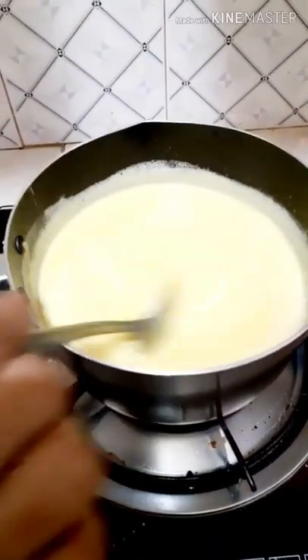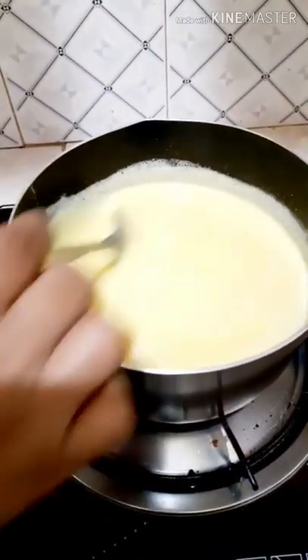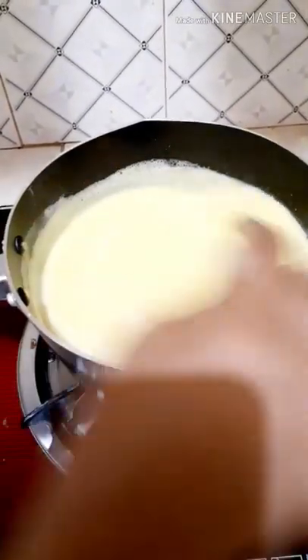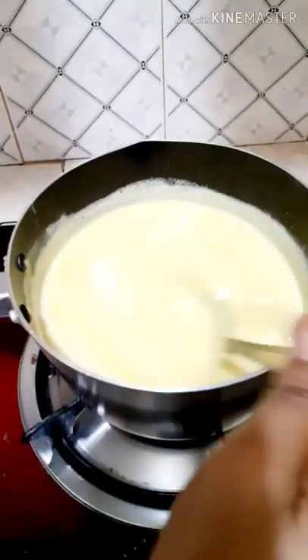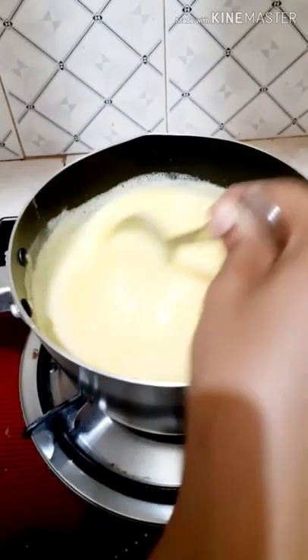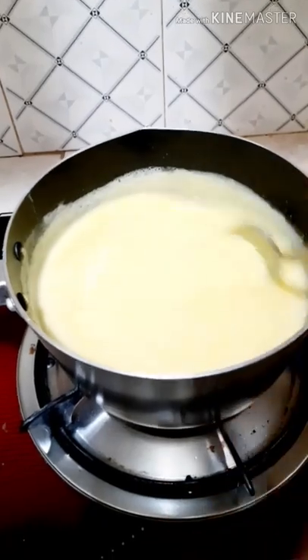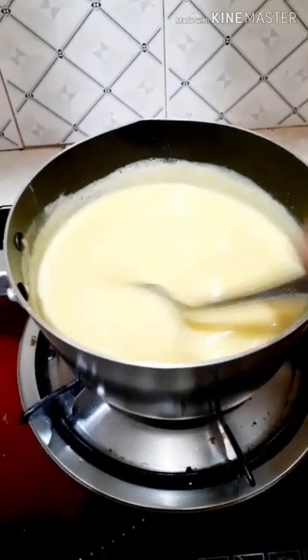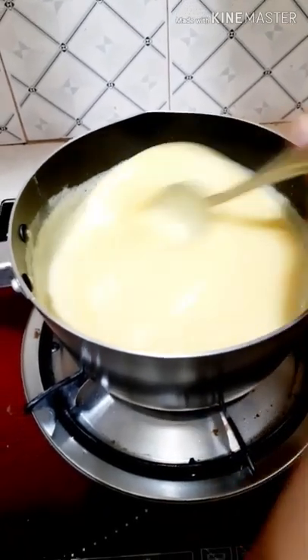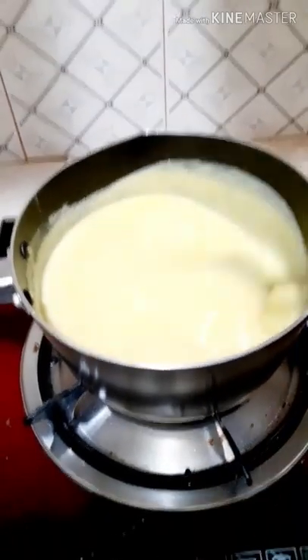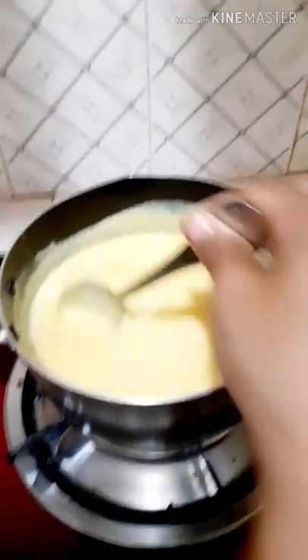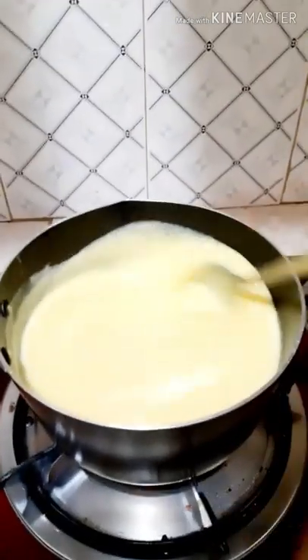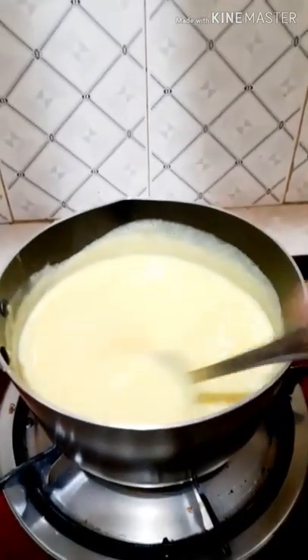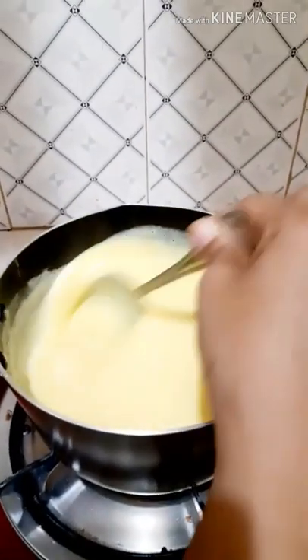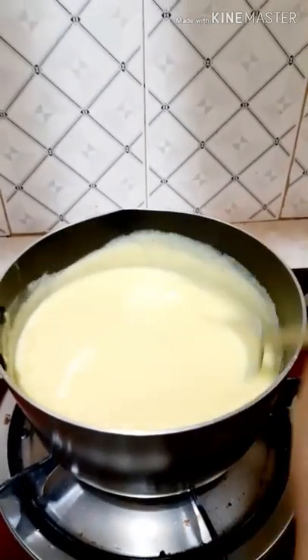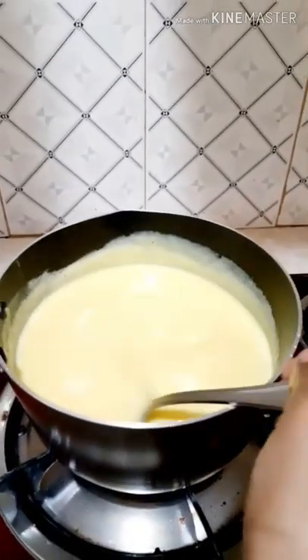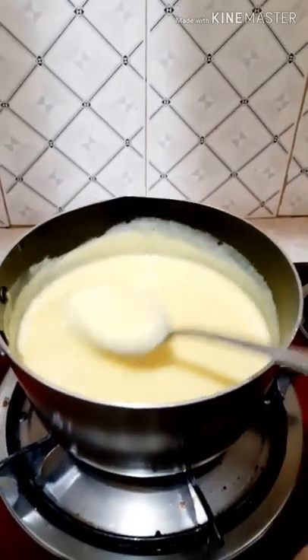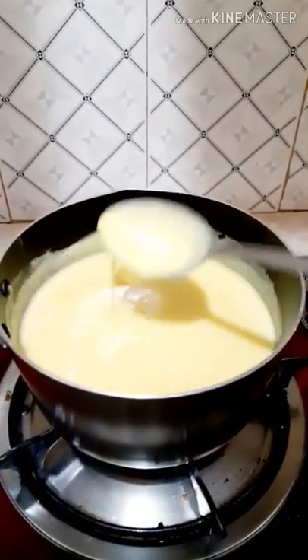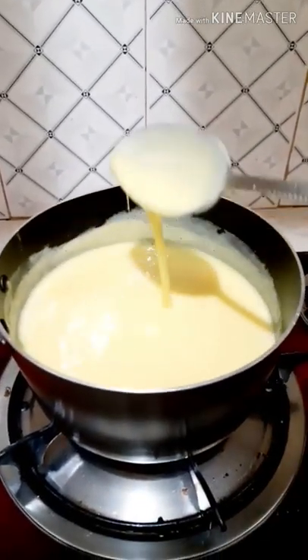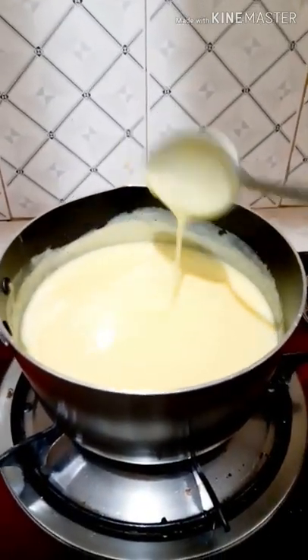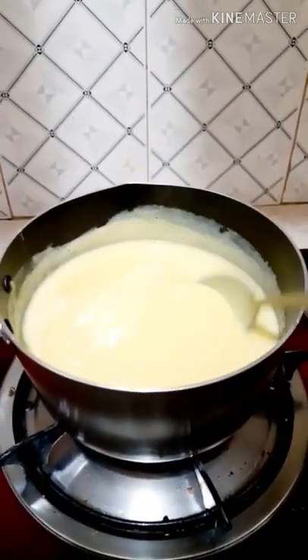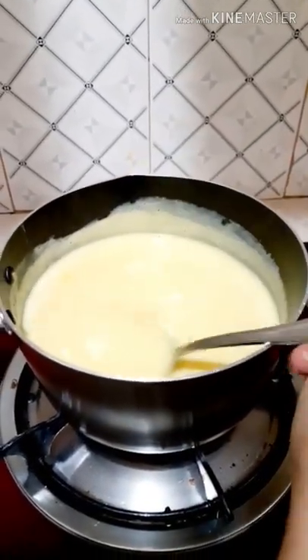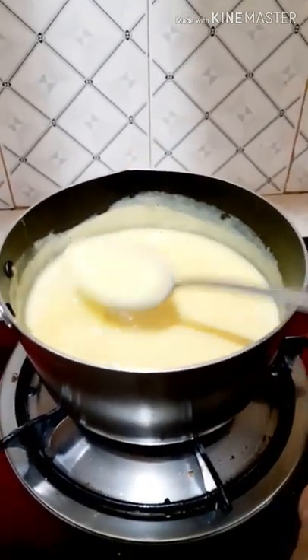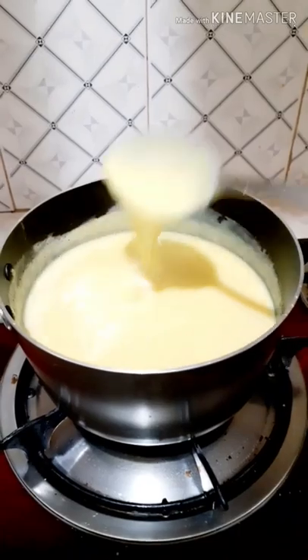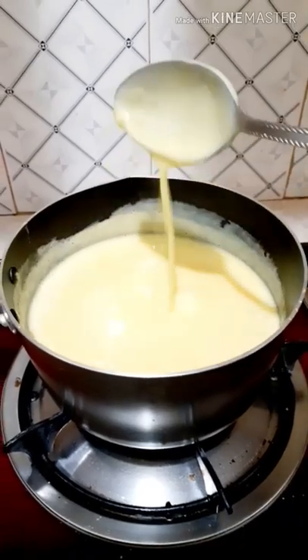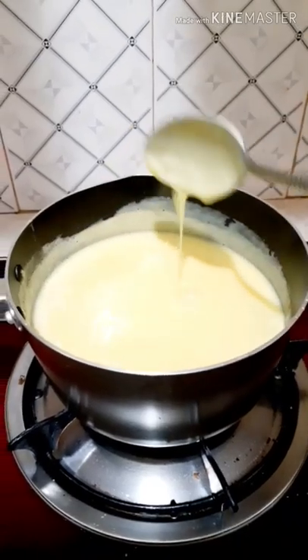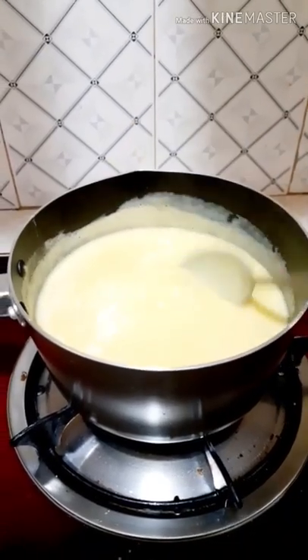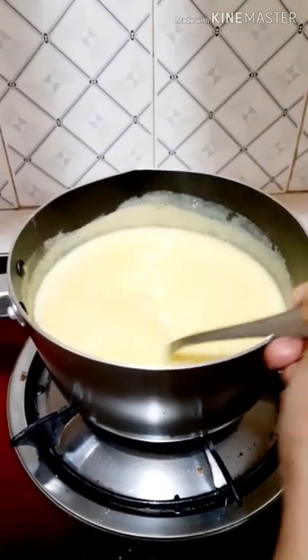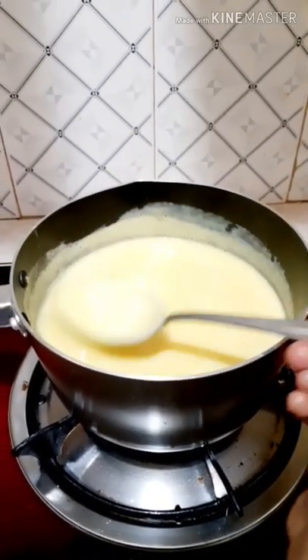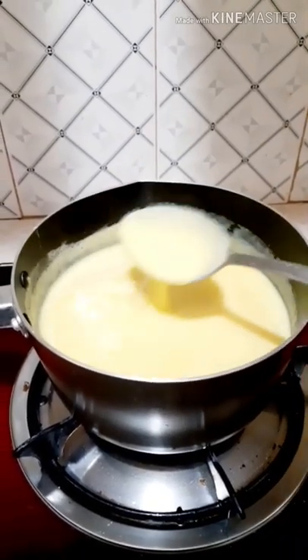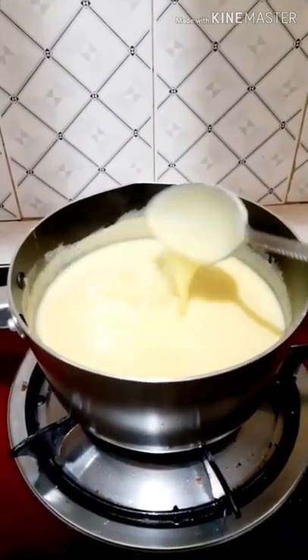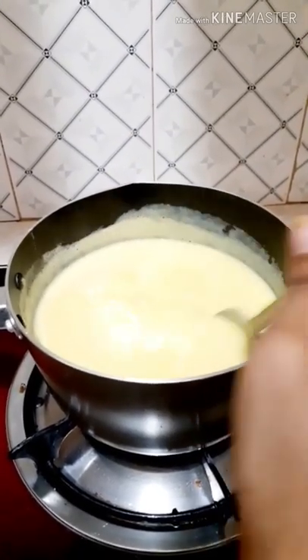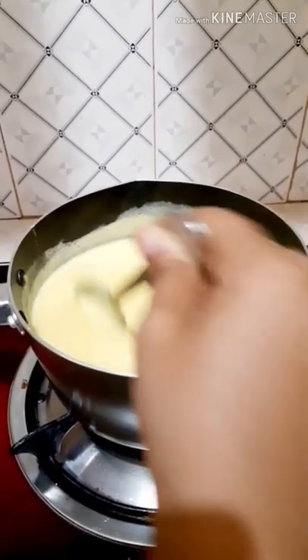Mix it gently. Let's wait for a few seconds — we are getting the texture of the custard. This is the consistency we need.